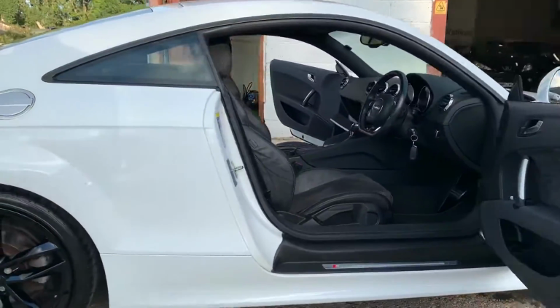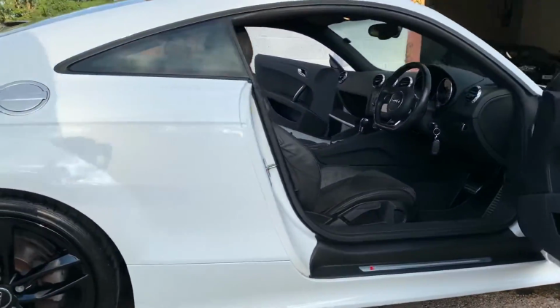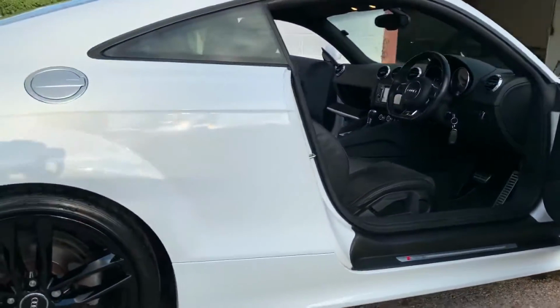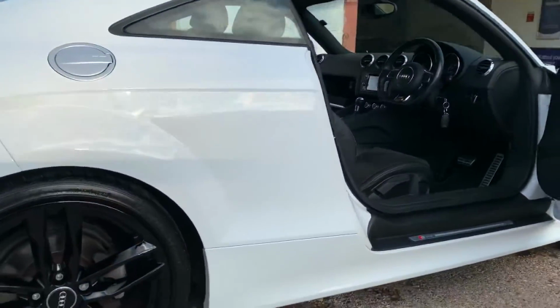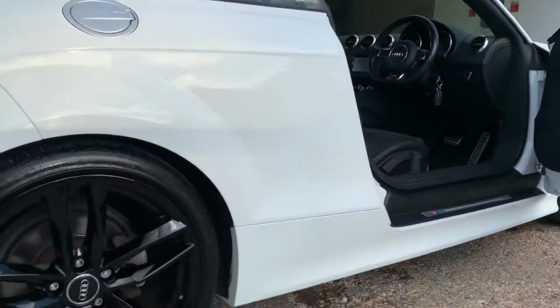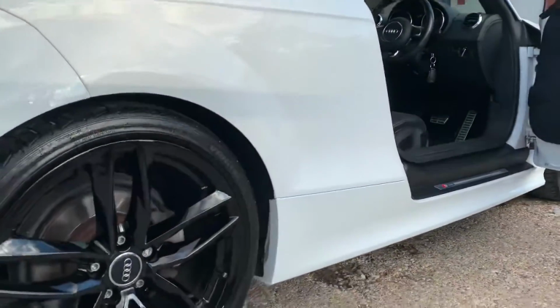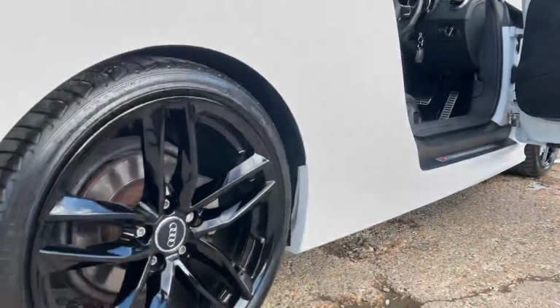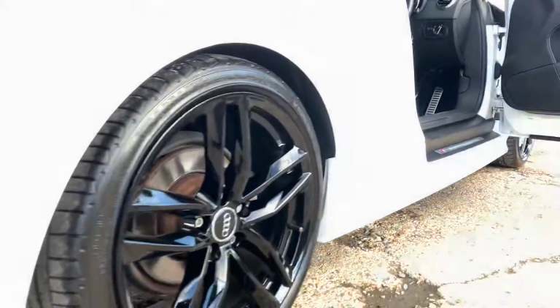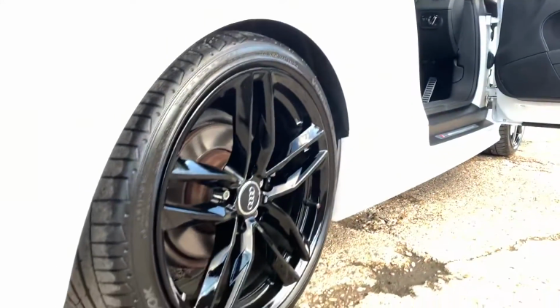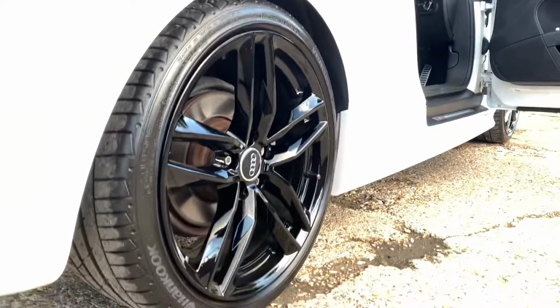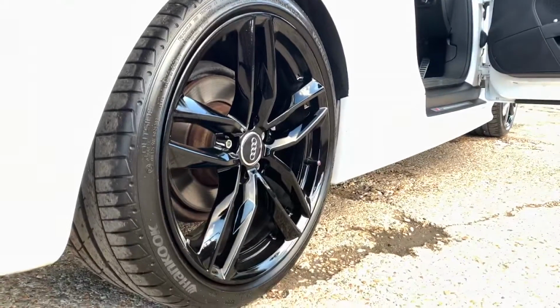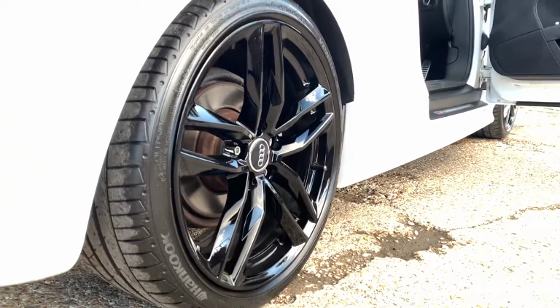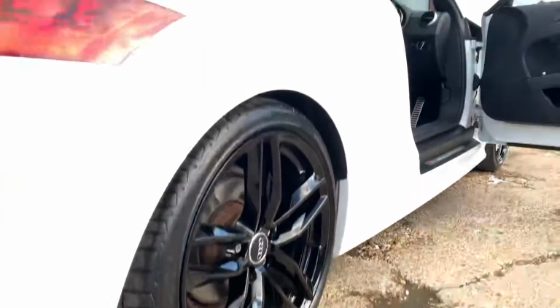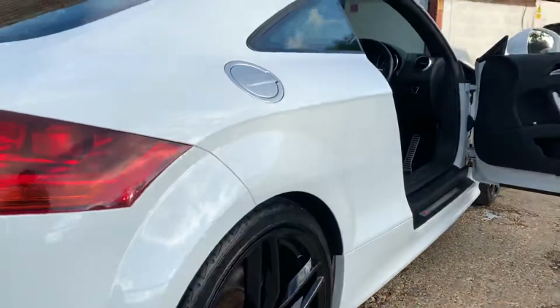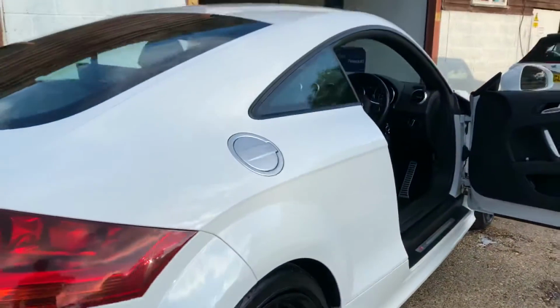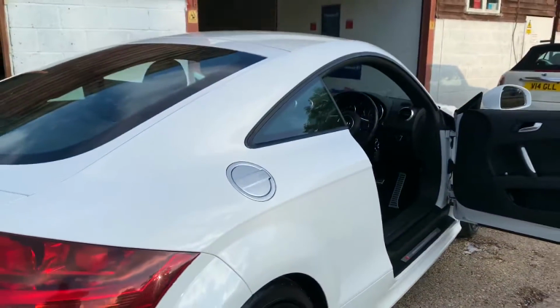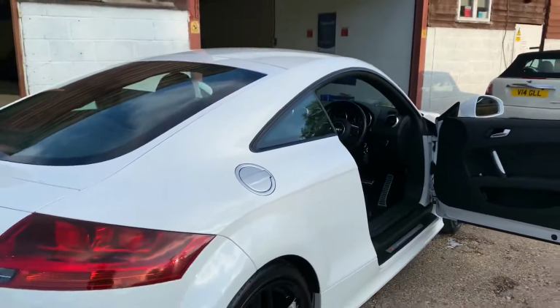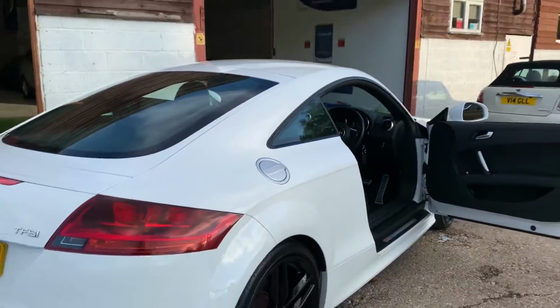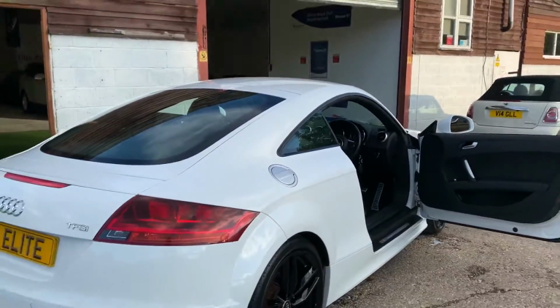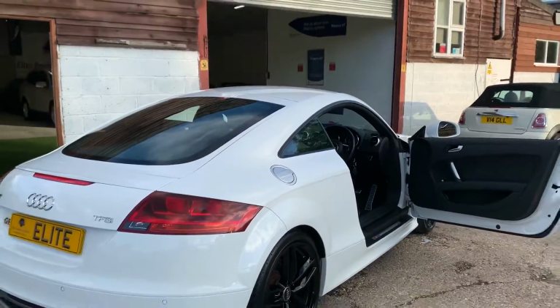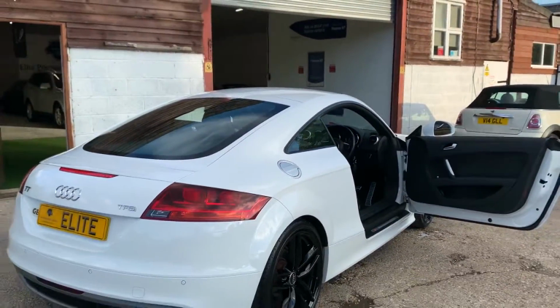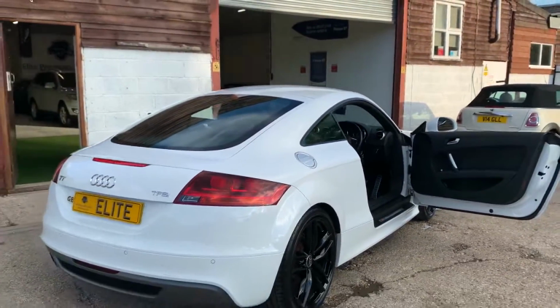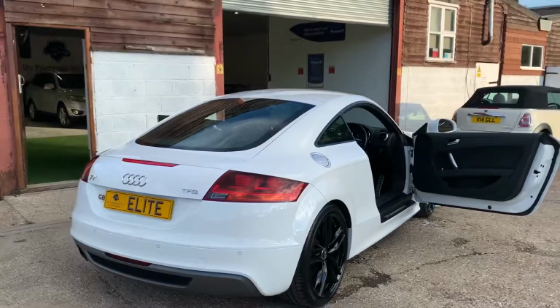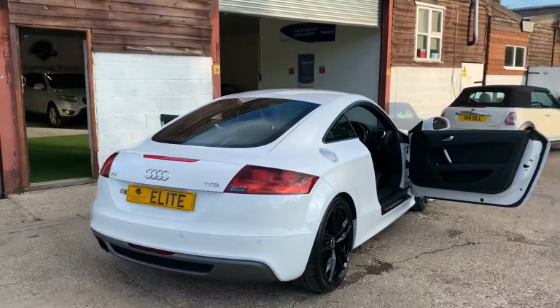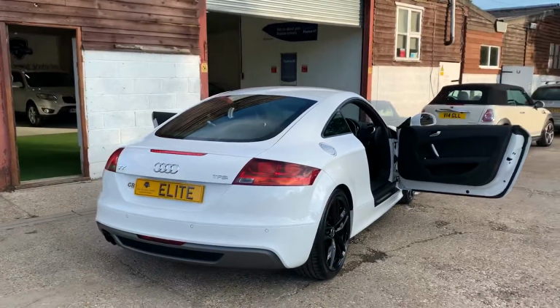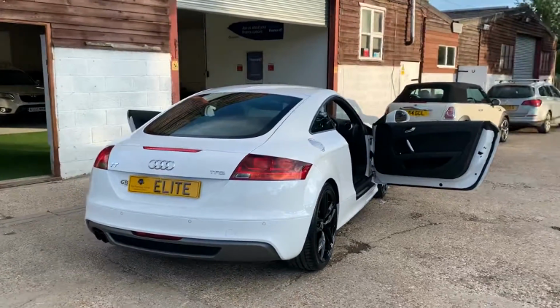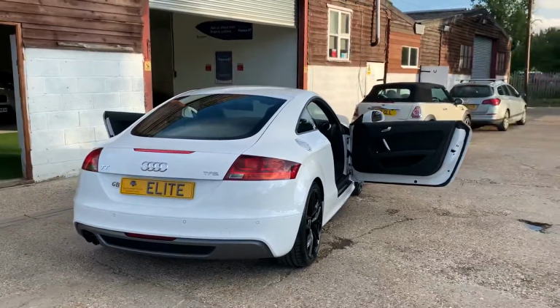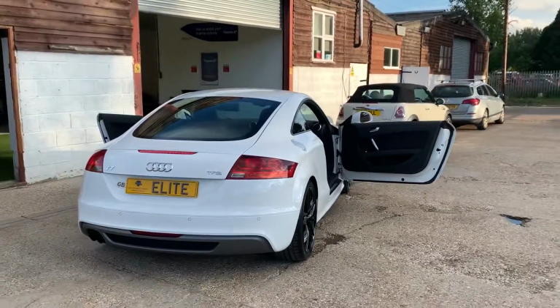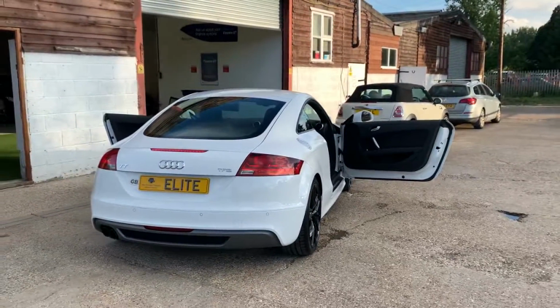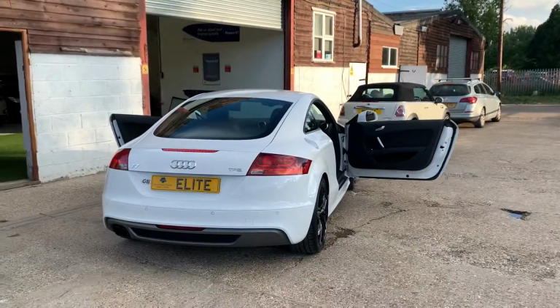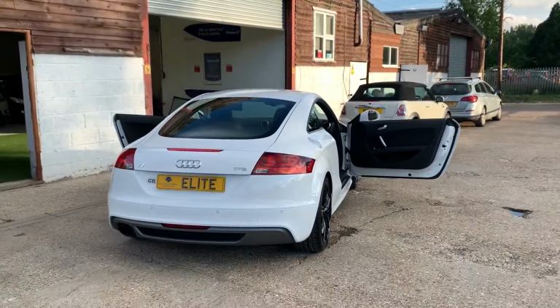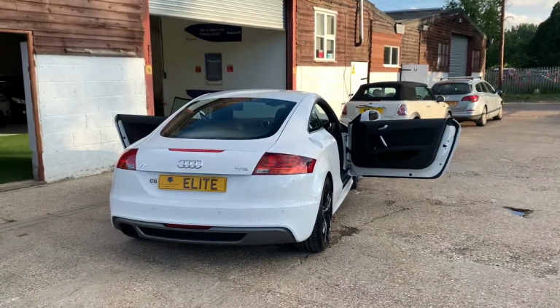And of course we offer part exchange — give us a call, tell us what you've got, we will value your vehicle with you over the phone. Nice and simple, just how it should be. I hope that you enjoyed watching this video and found it useful, and I look forward to showing this car soon. Thank you for watching.